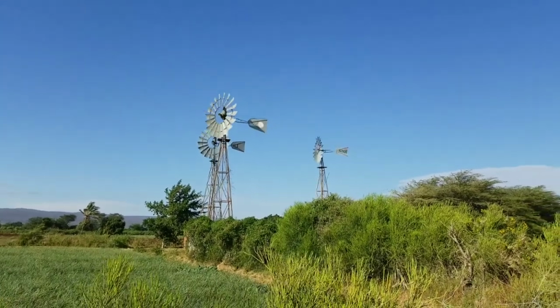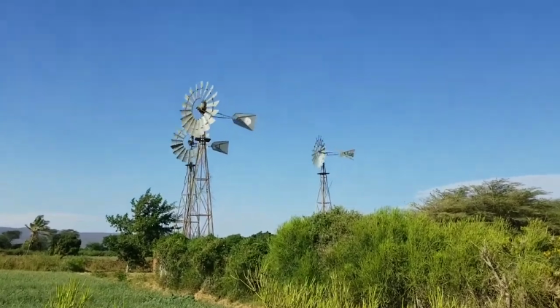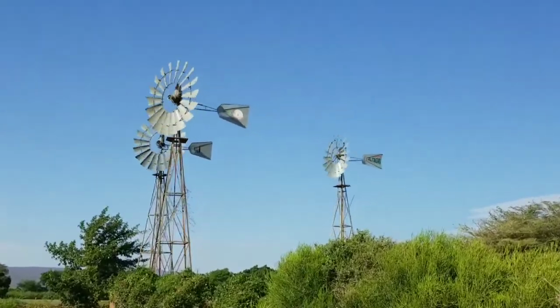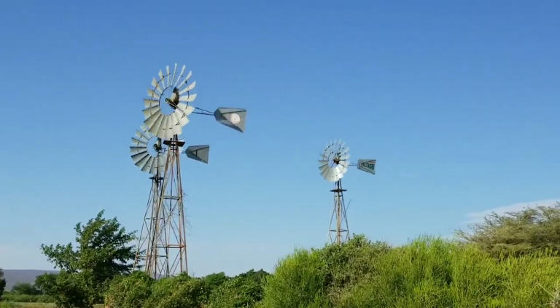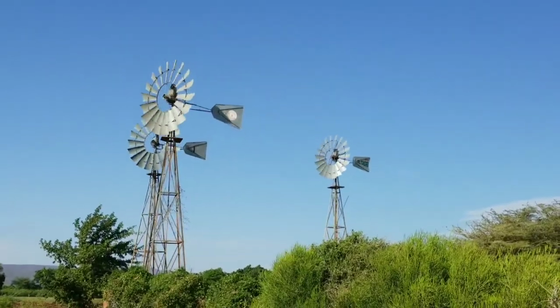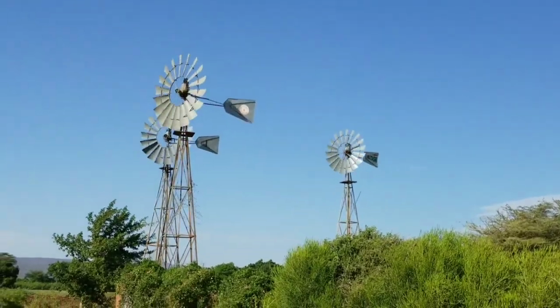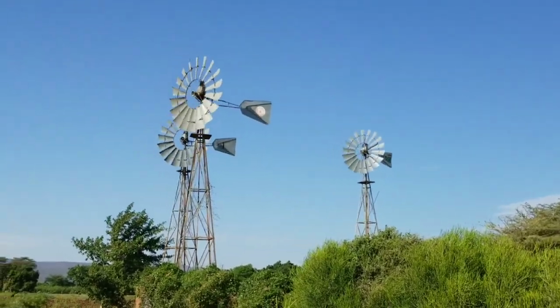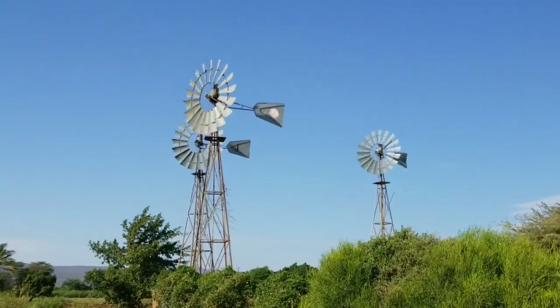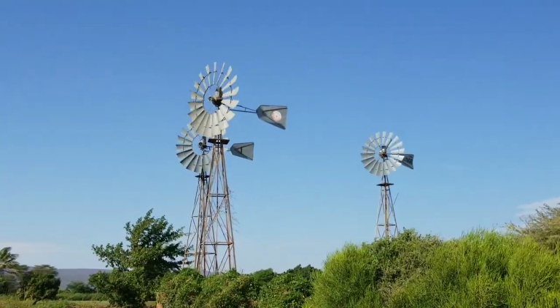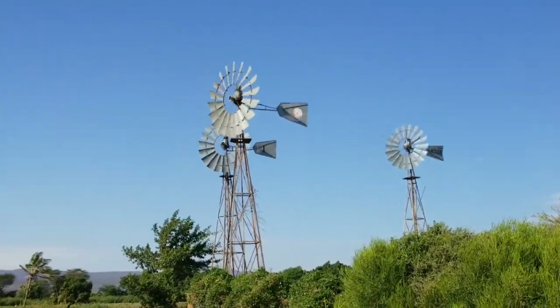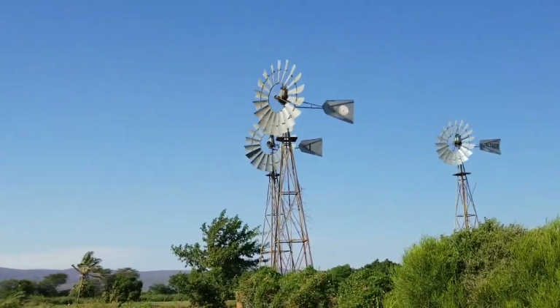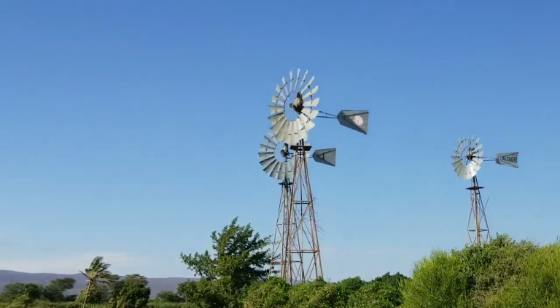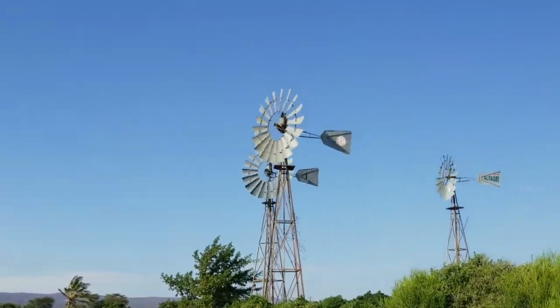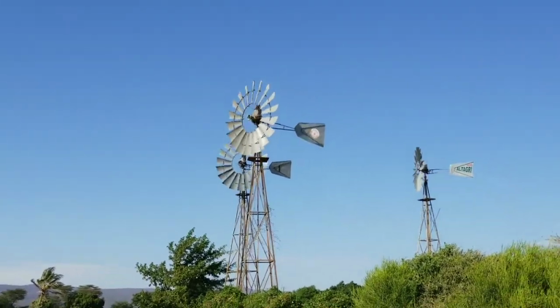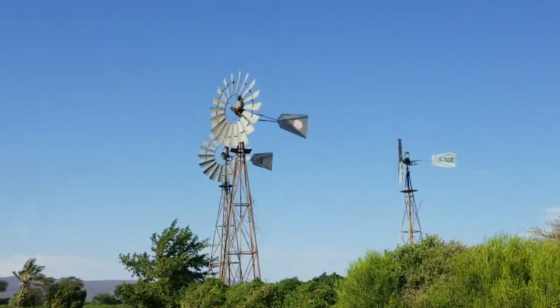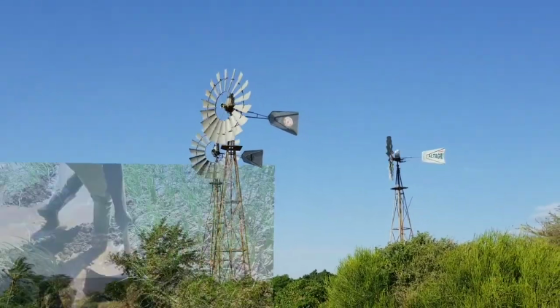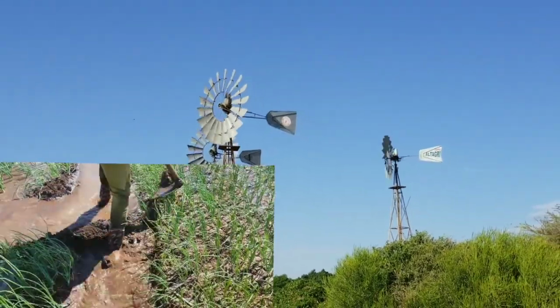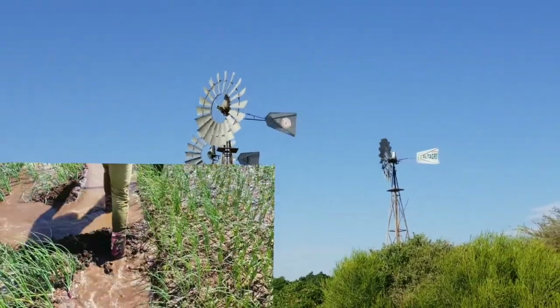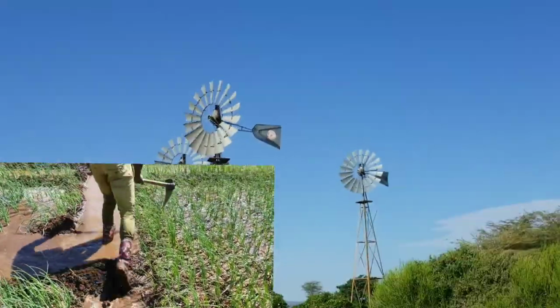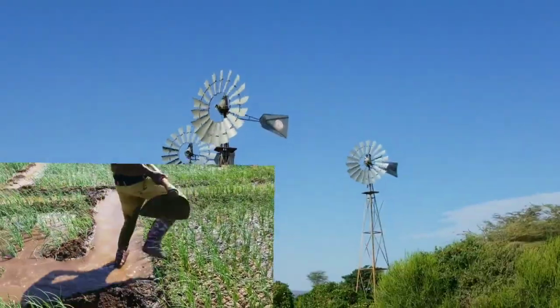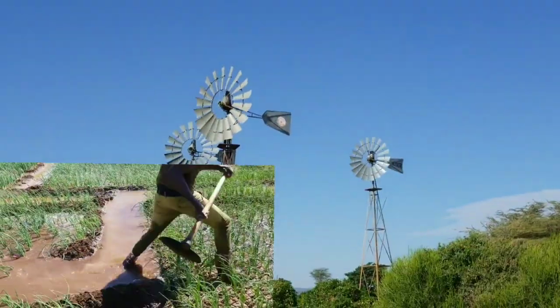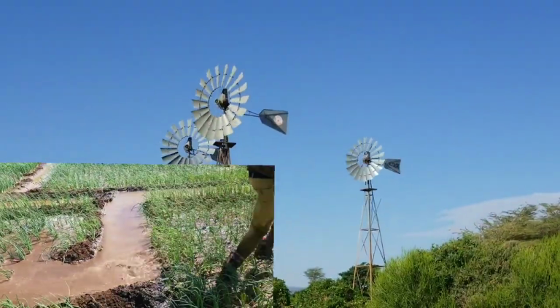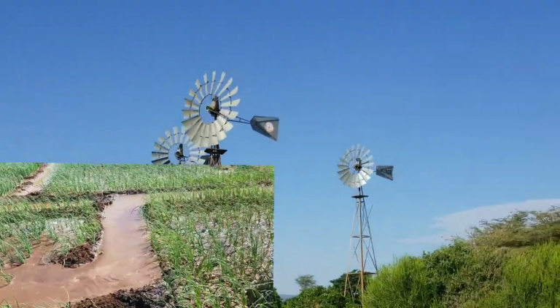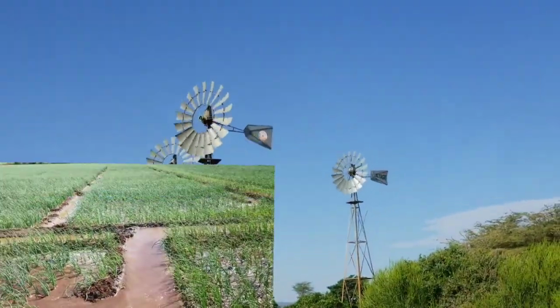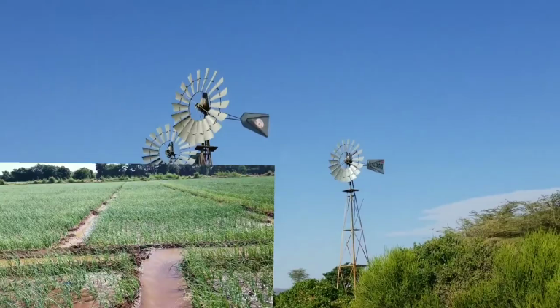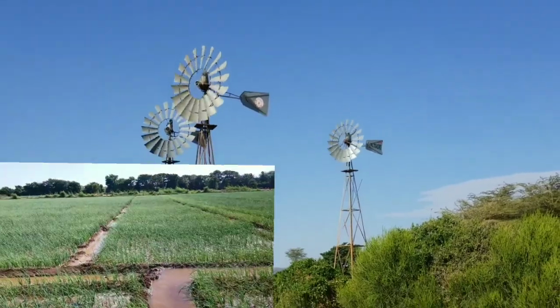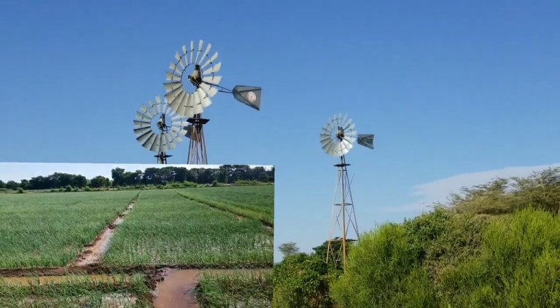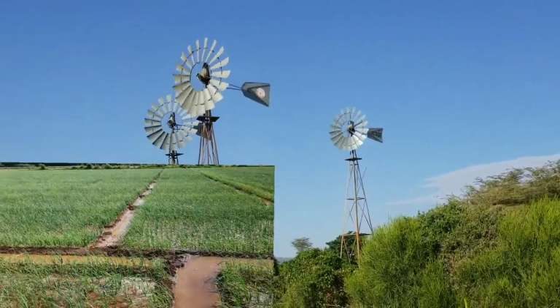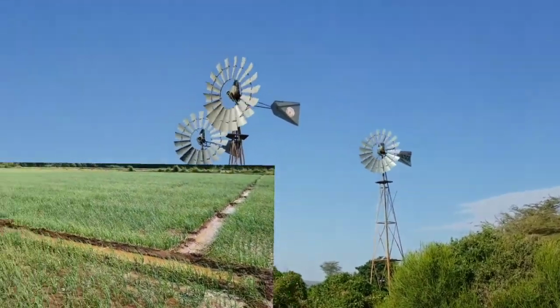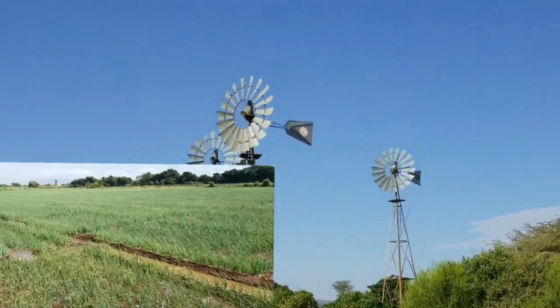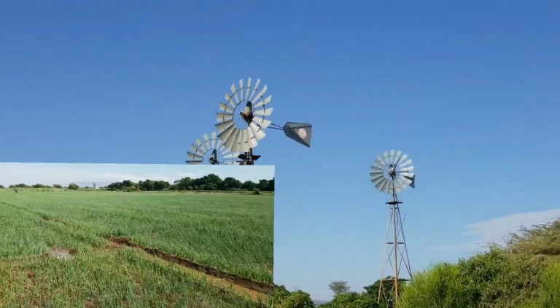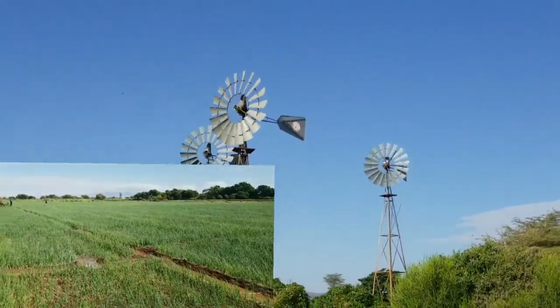These are wind water pumps and they have been installed here for over 10 years now. They are used to pump the water necessary to irrigate oil and farm fields and other crops that are cultivated in this region here.